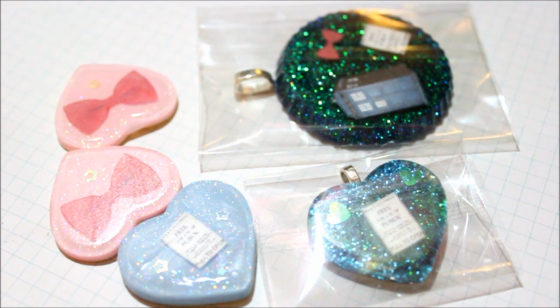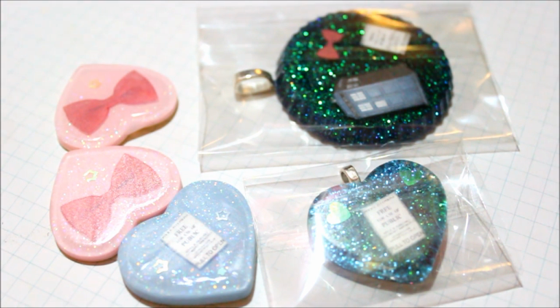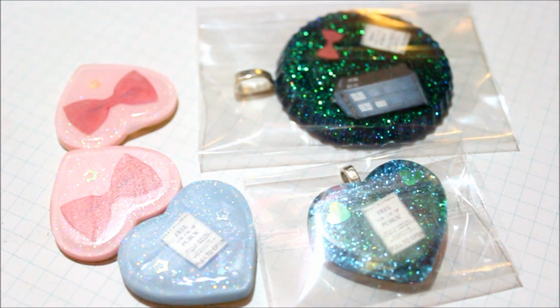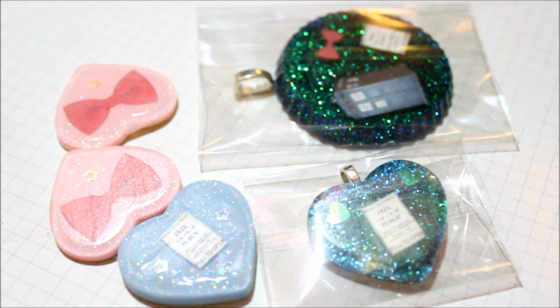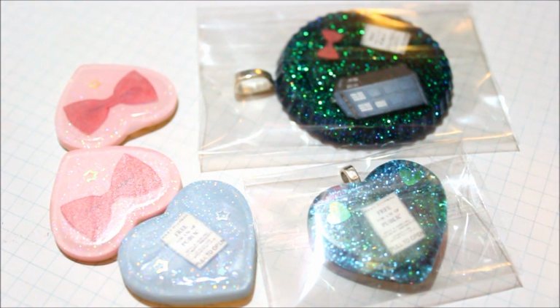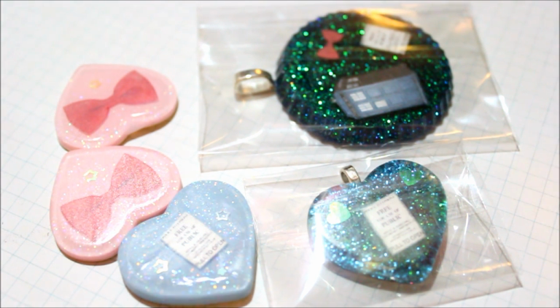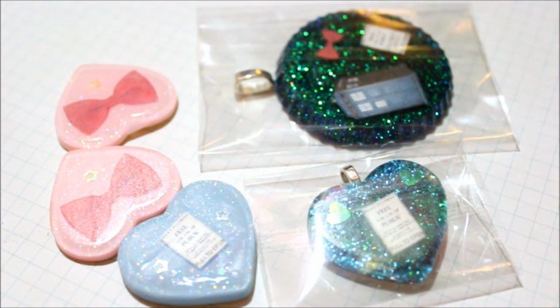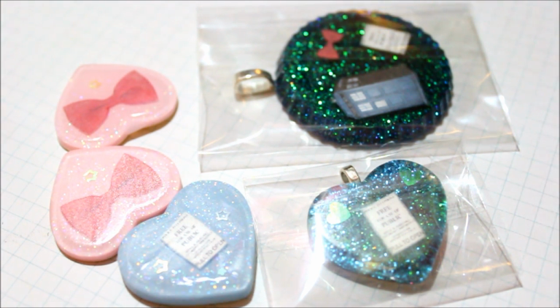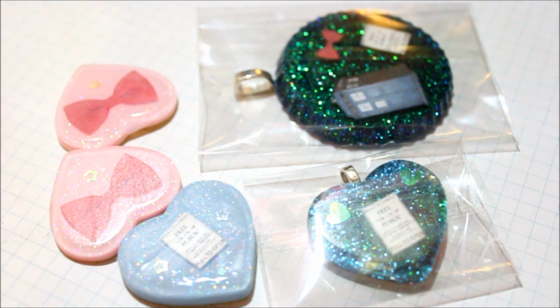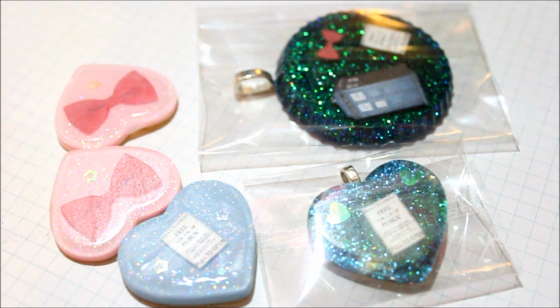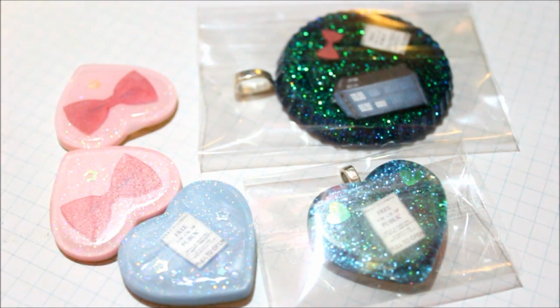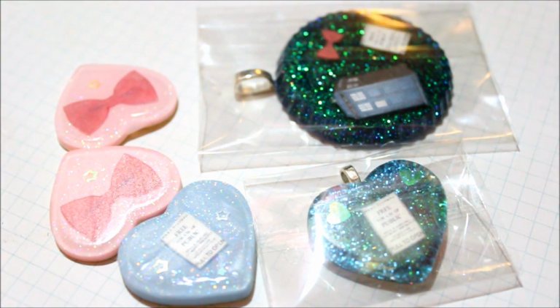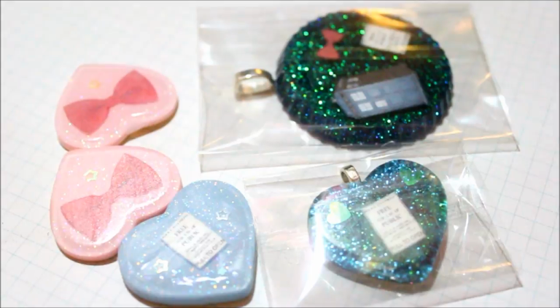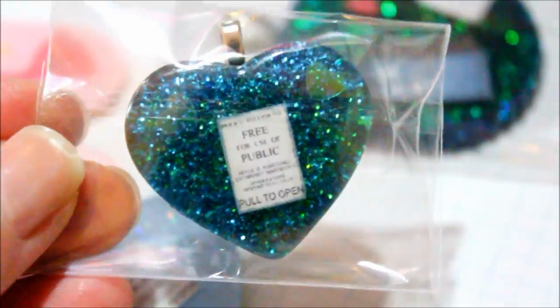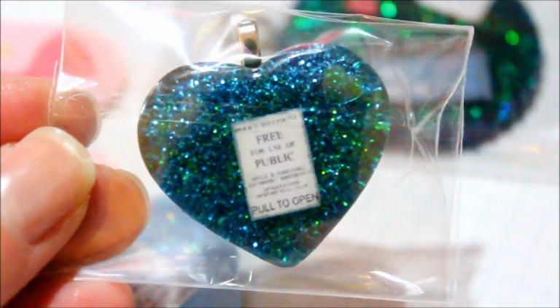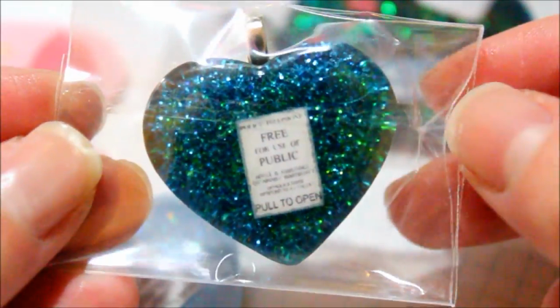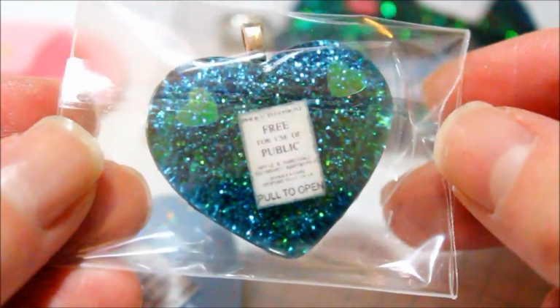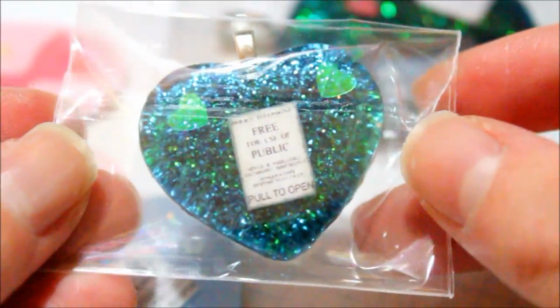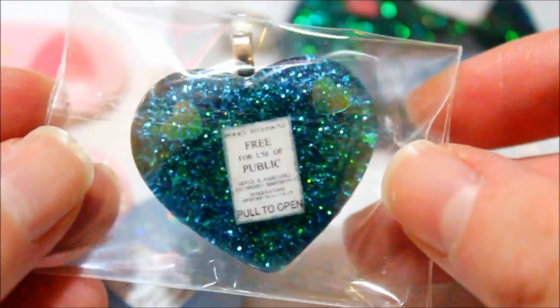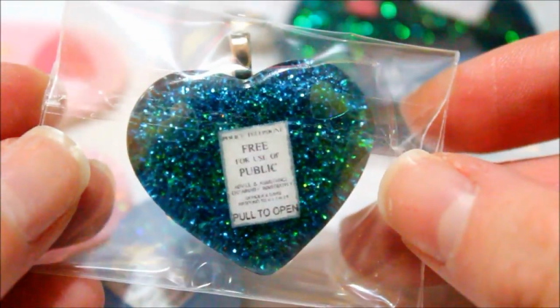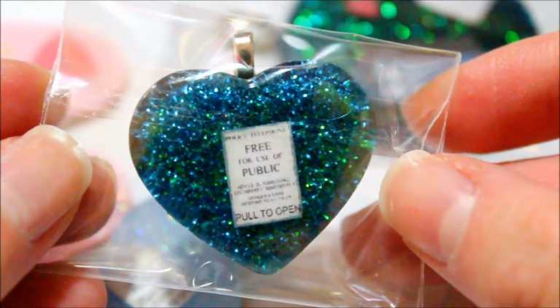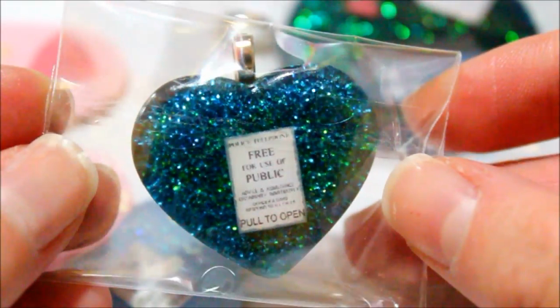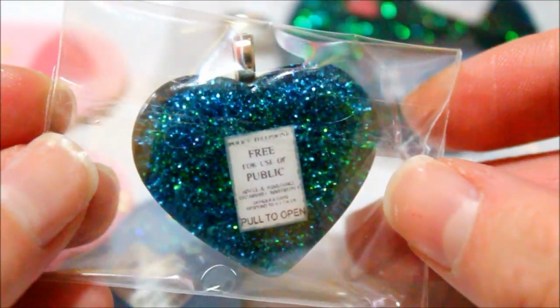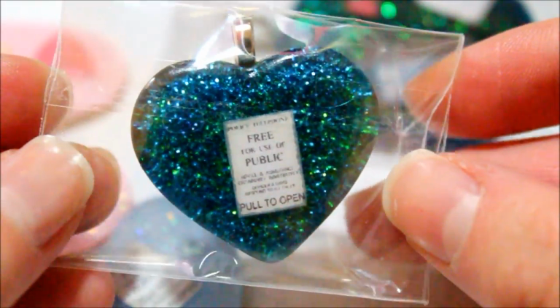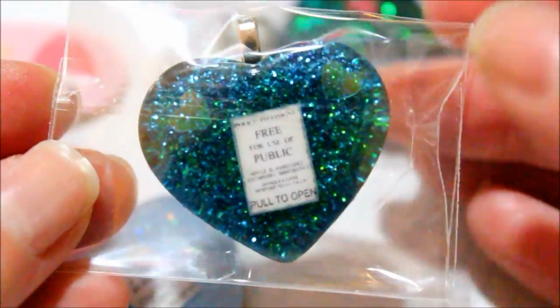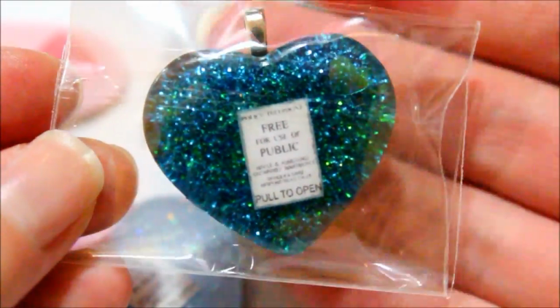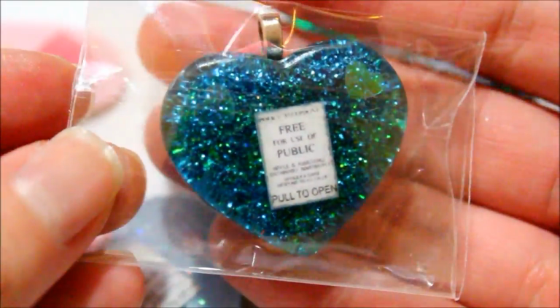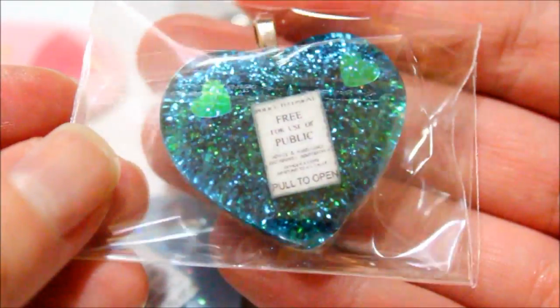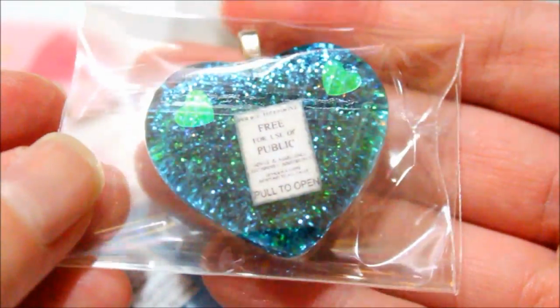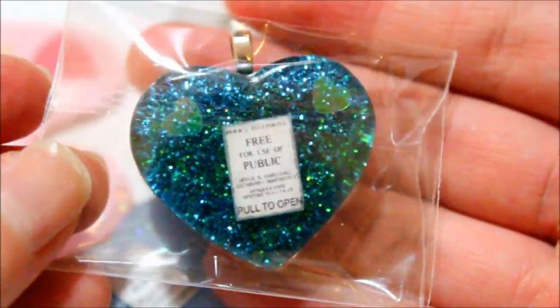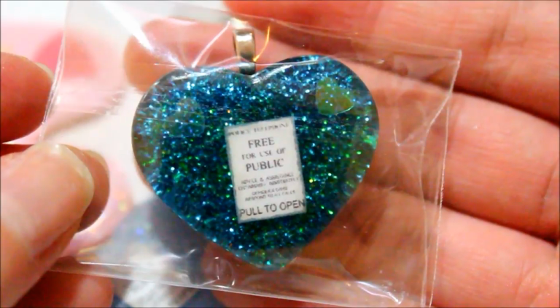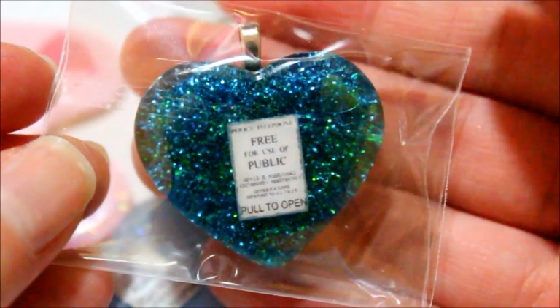I might add an extra clip at the end if I make anything new. But I'm going to get started. I'm going to start with the two pieces I have in the wrapping — I'm not going to unwrap them but I think you can still see them pretty well.